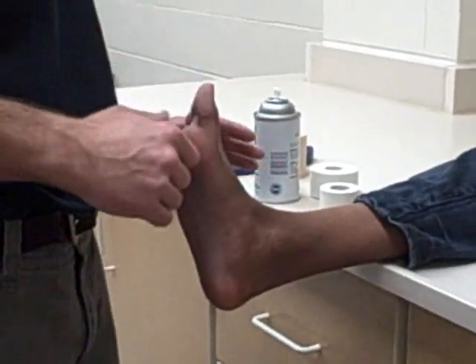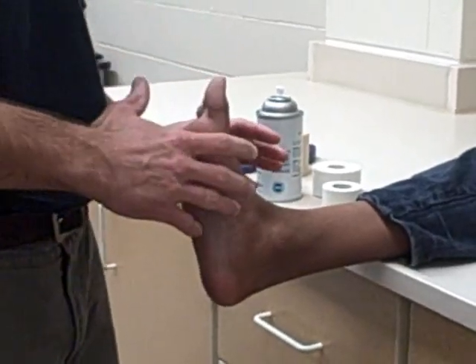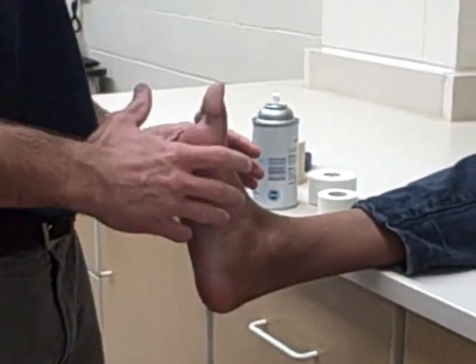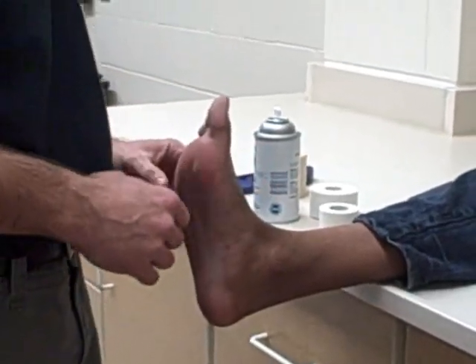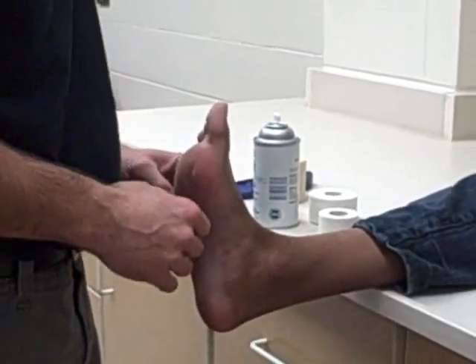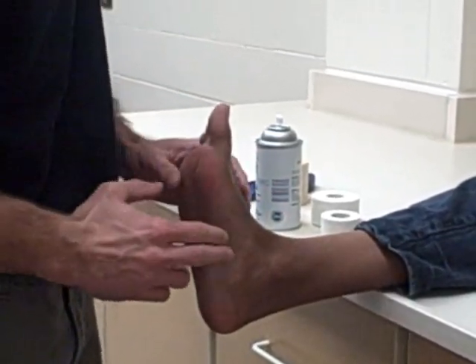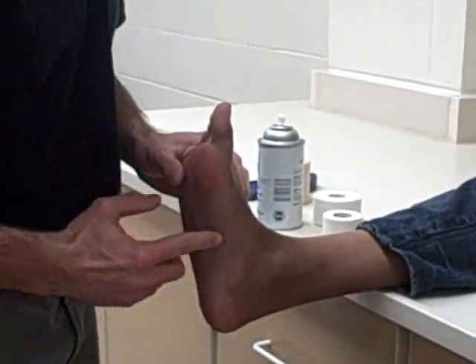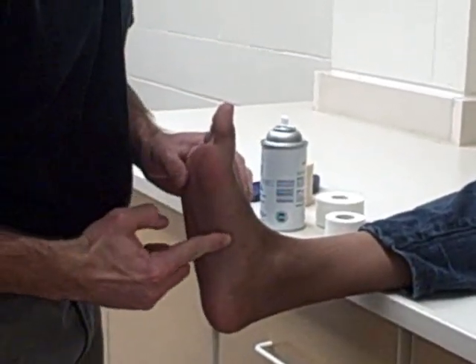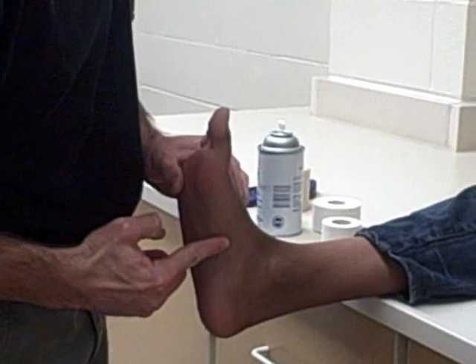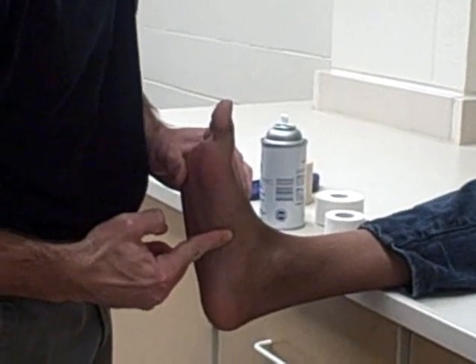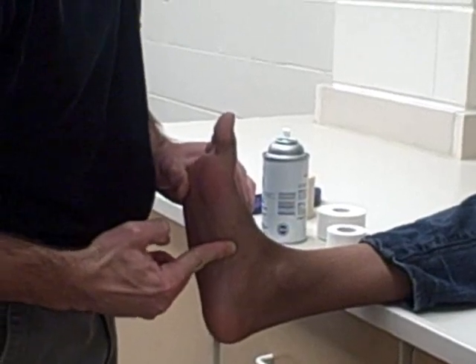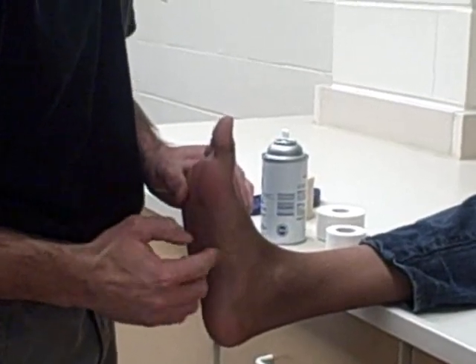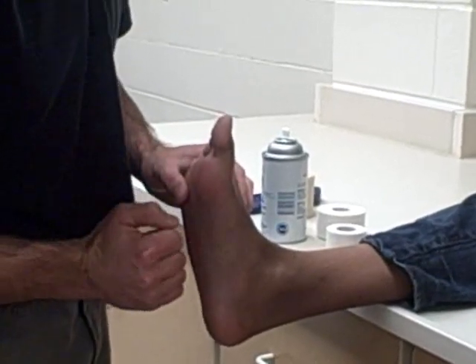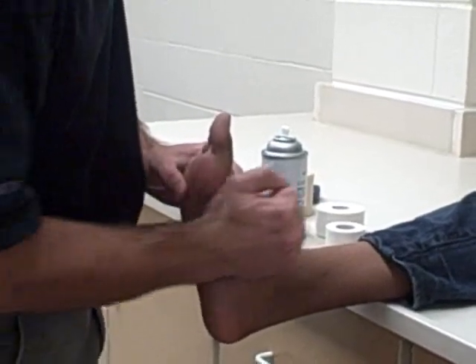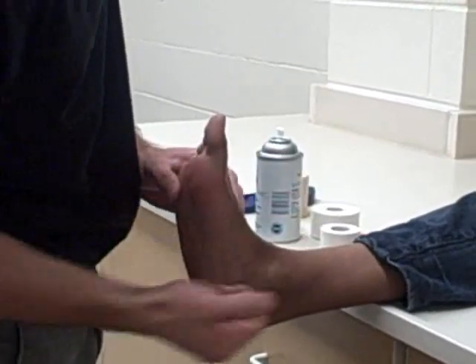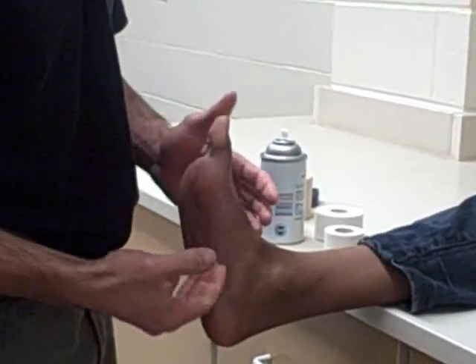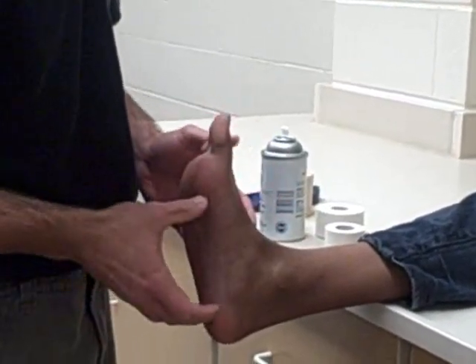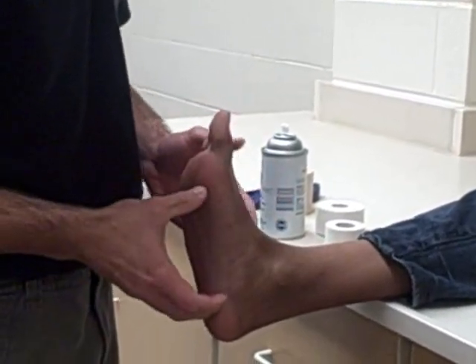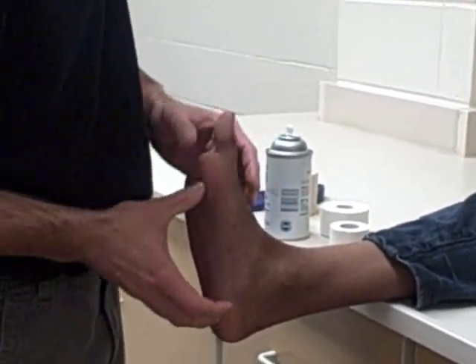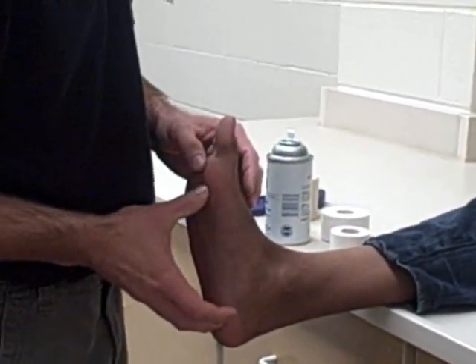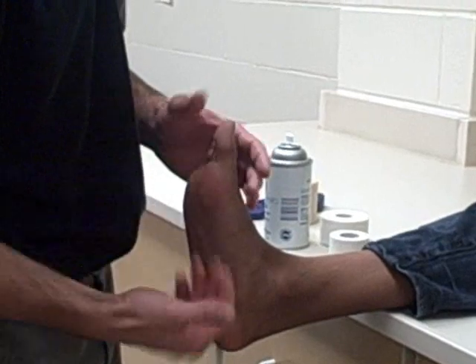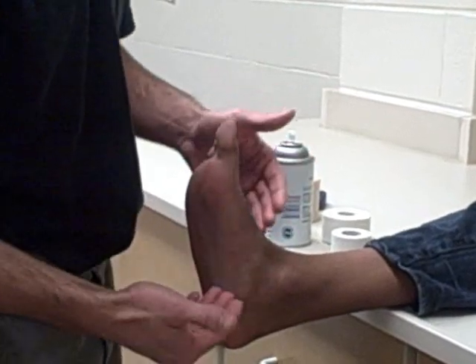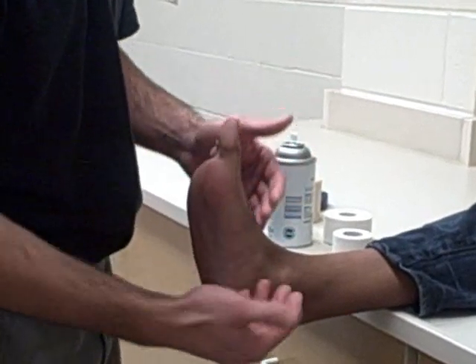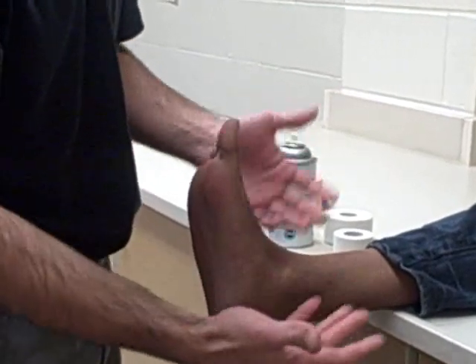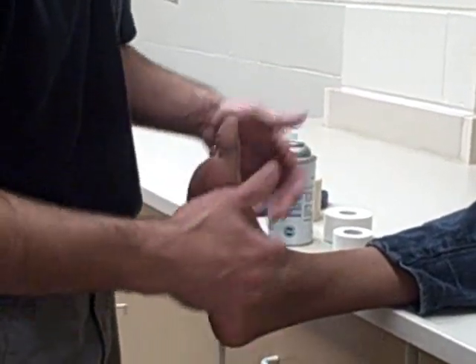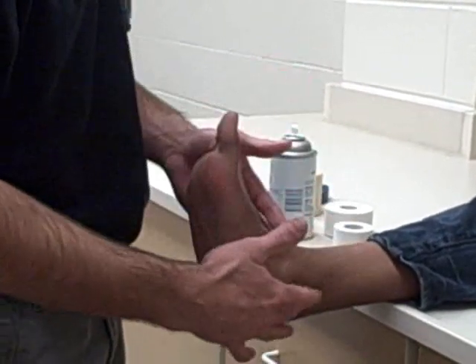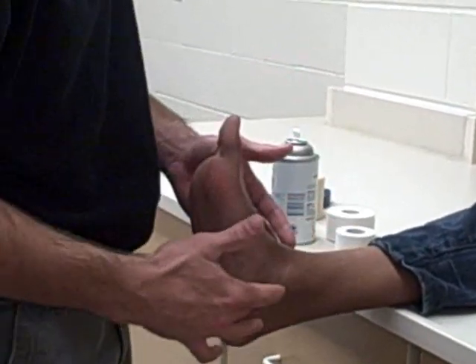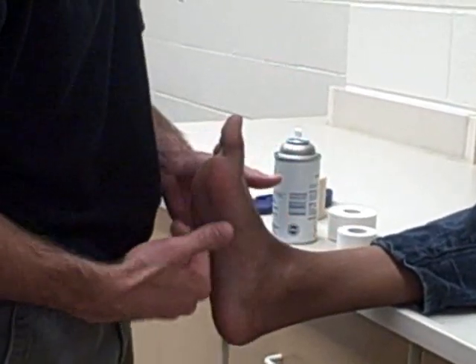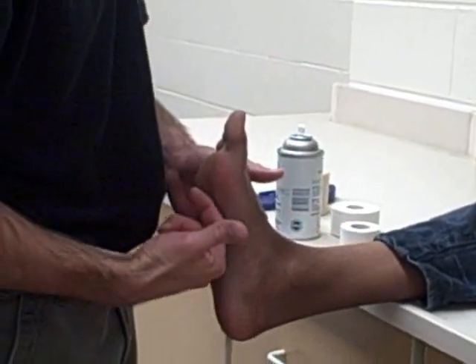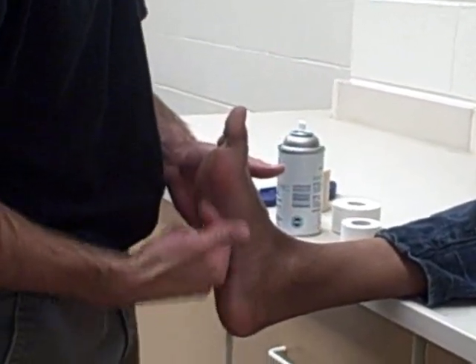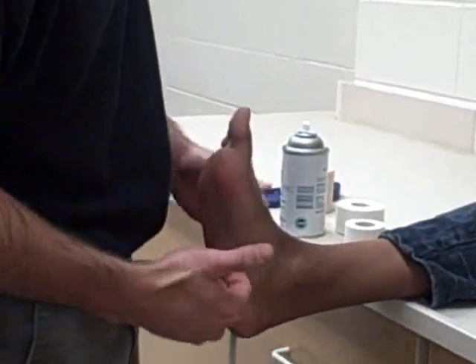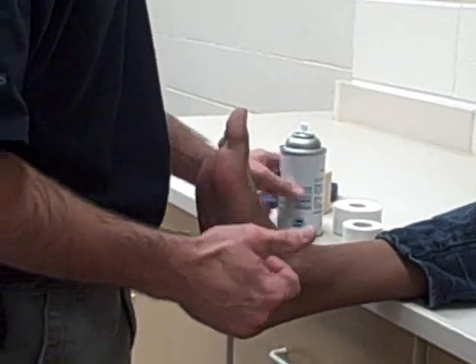The simple arch tape job — the purpose is to build an arch to the foot, pulling up to give more of a cushion when they land. This is for someone who has flat feet, shin splints, tendonitis of the lower leg, or a foot sprain or strain.